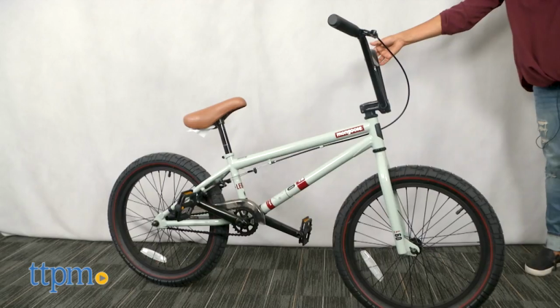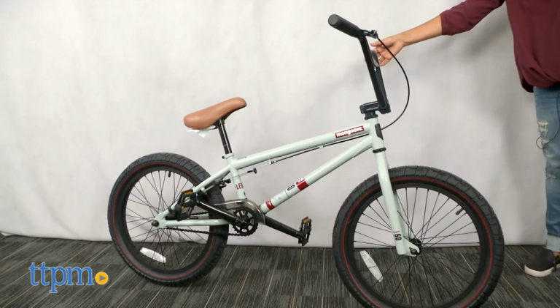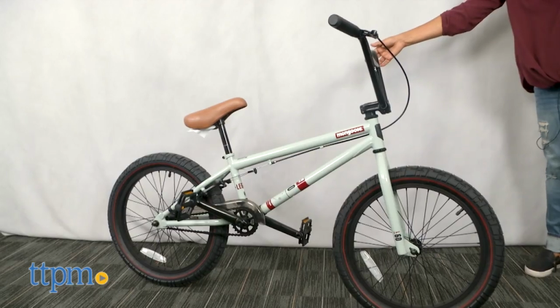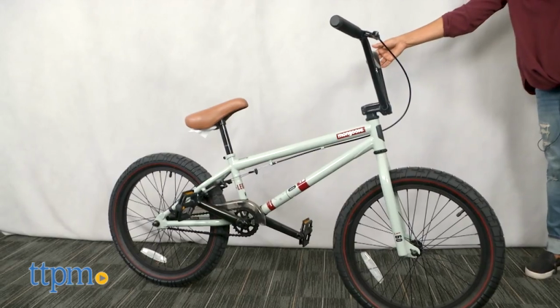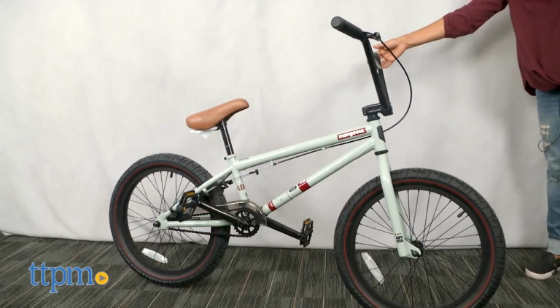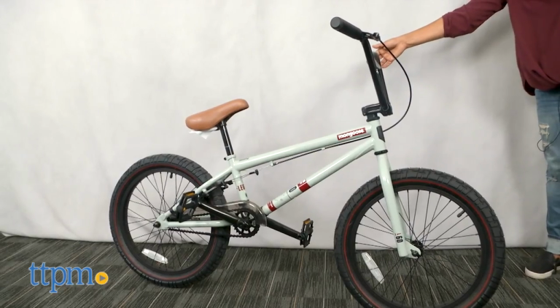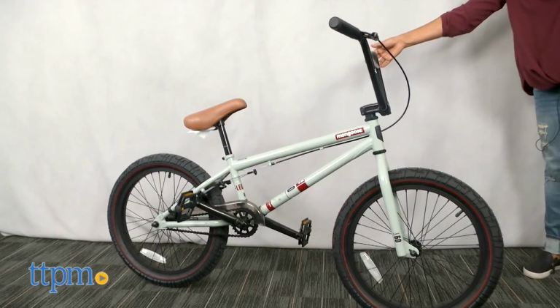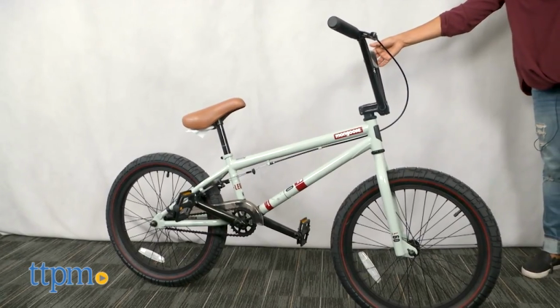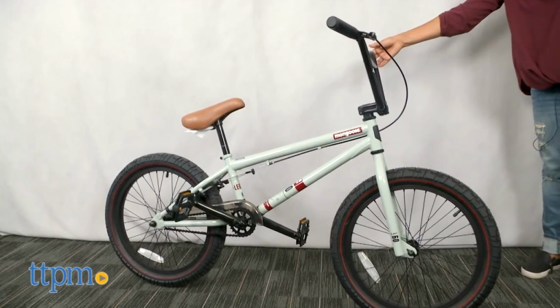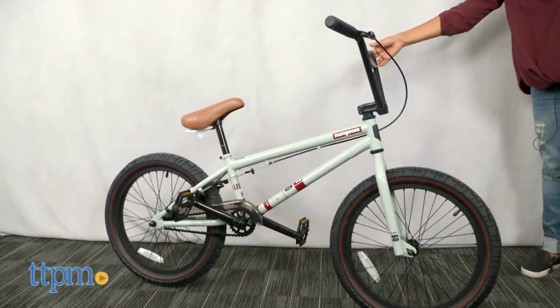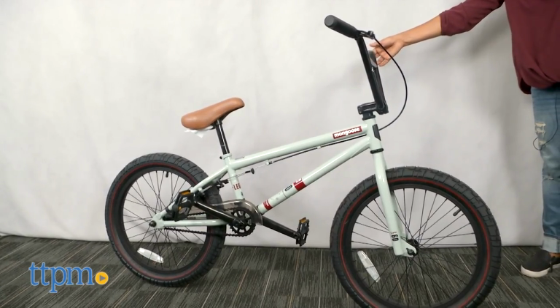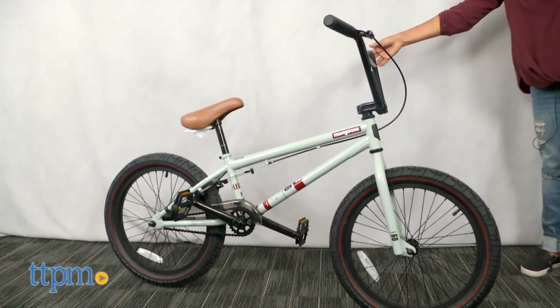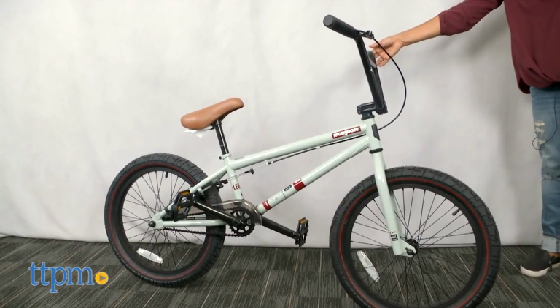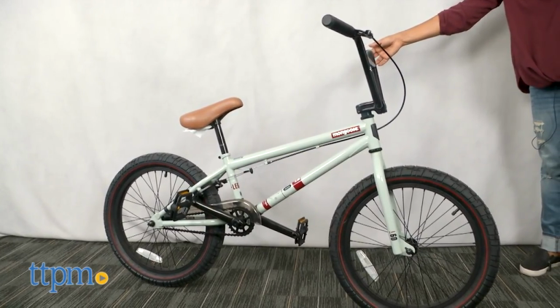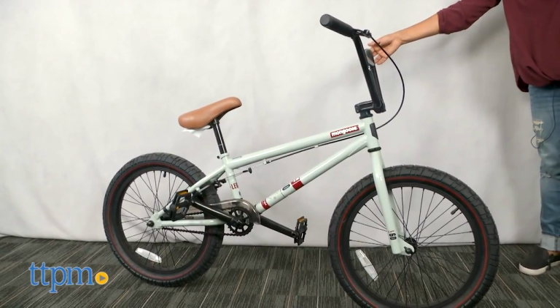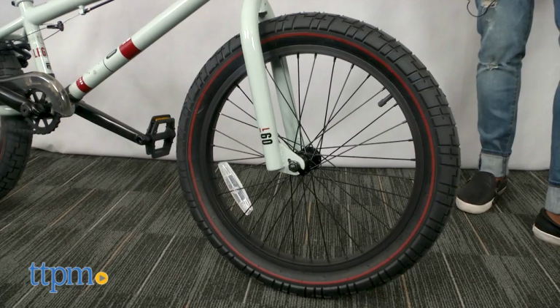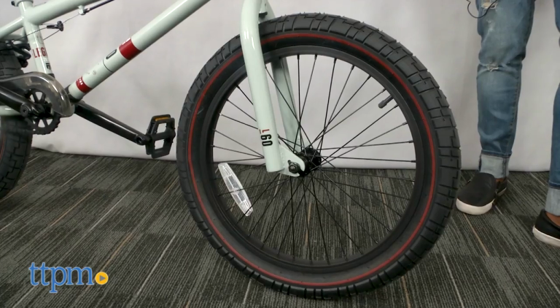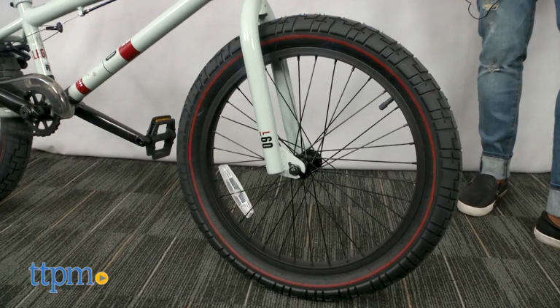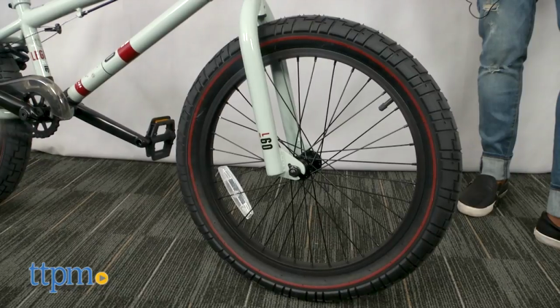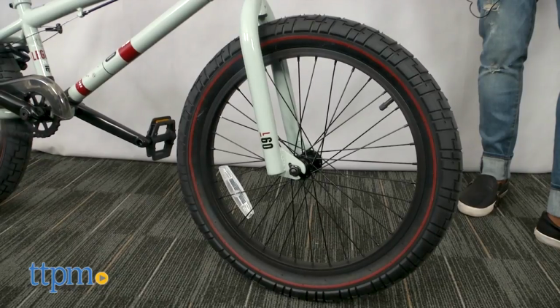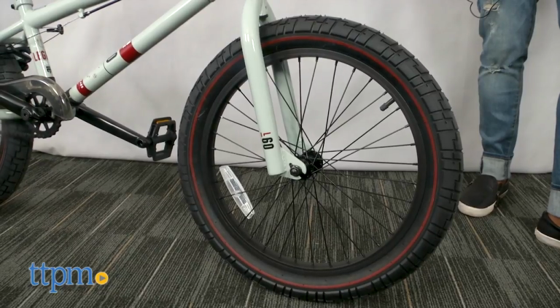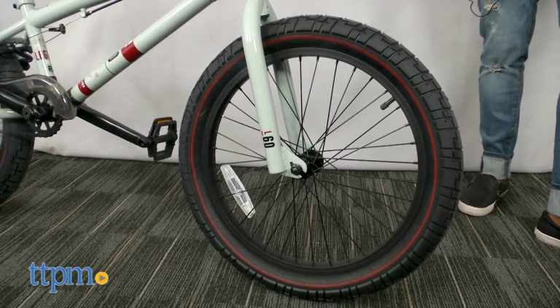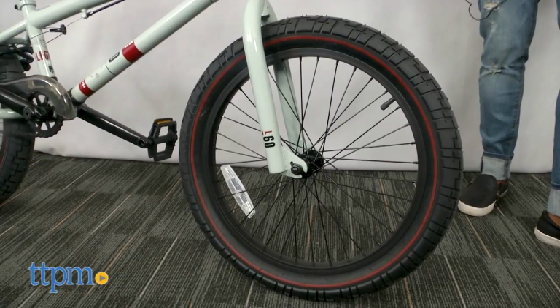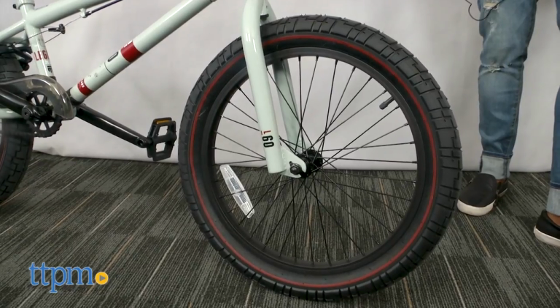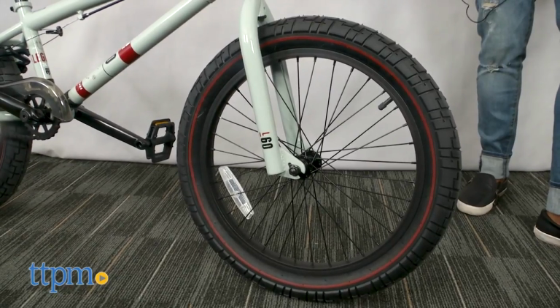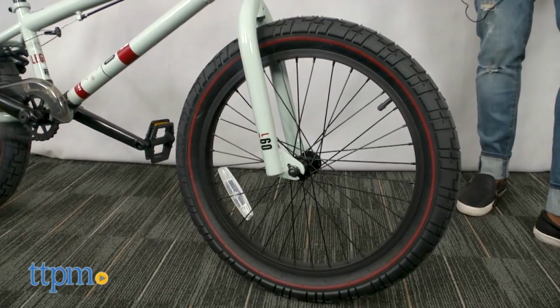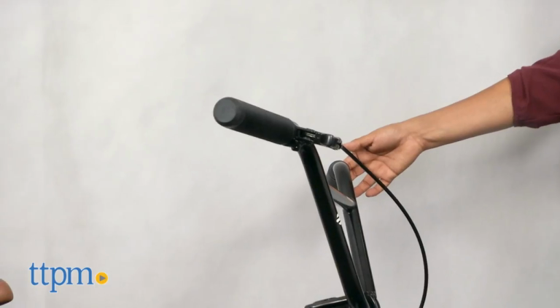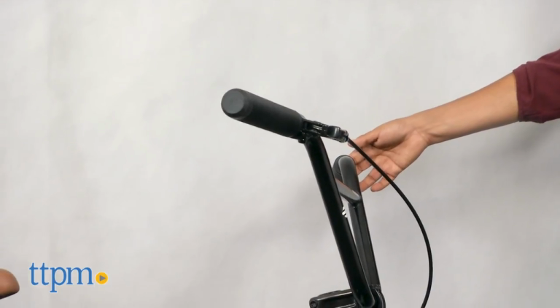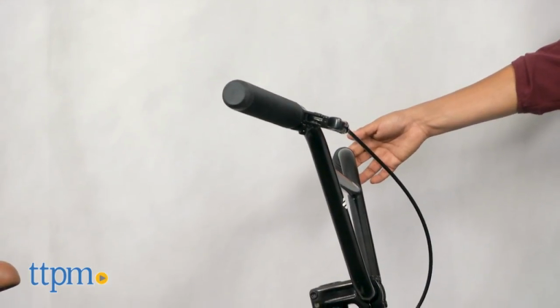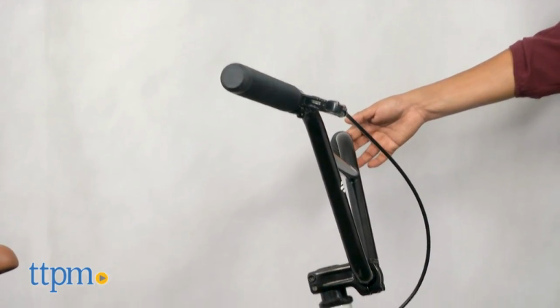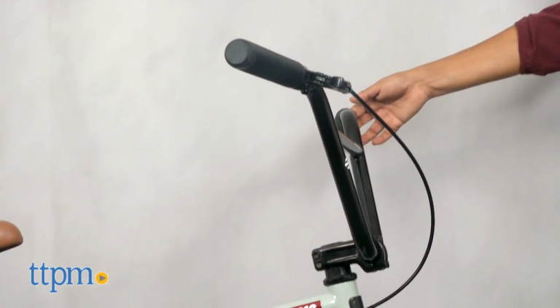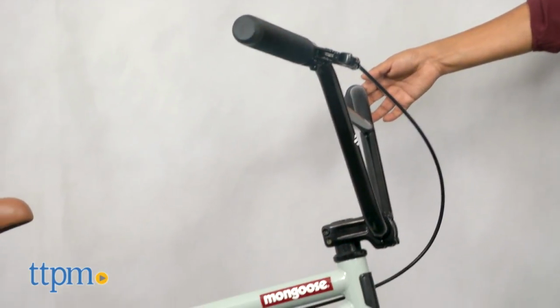This is a top tube, high-ten BMX frame bike with an ideal 20-inch wheel. This bike is ready to take on your power BMX trail.